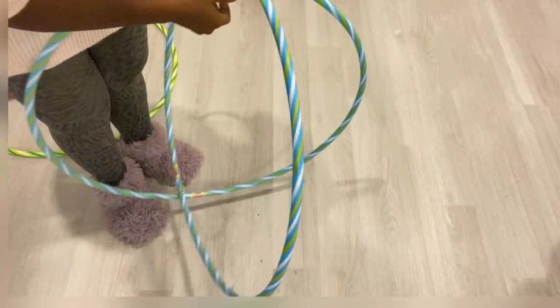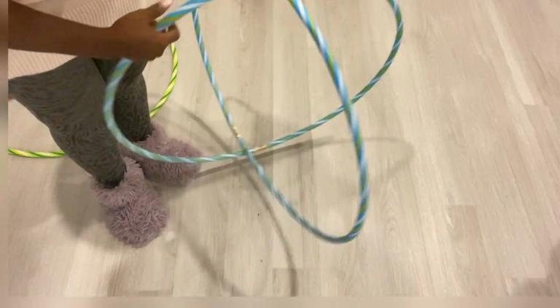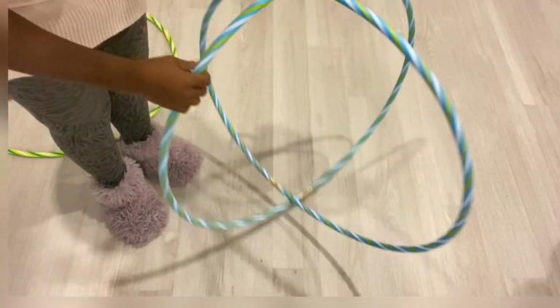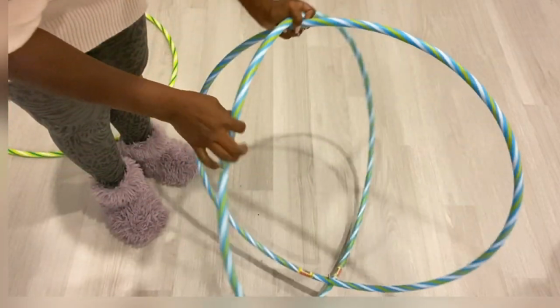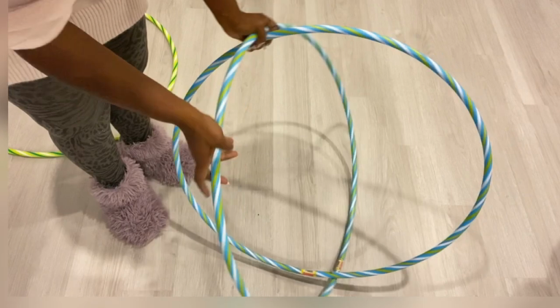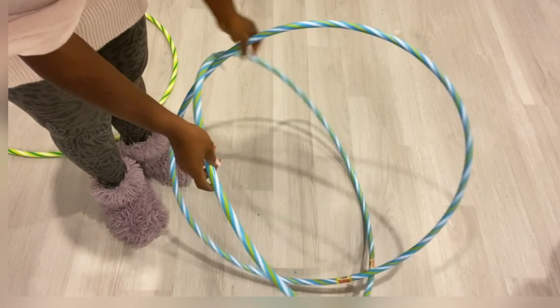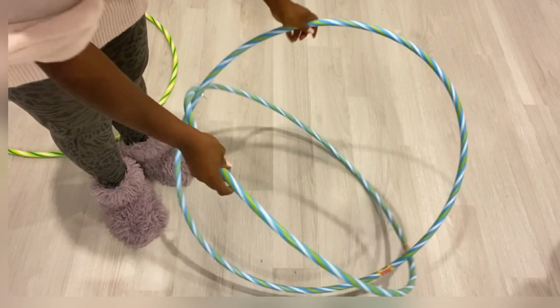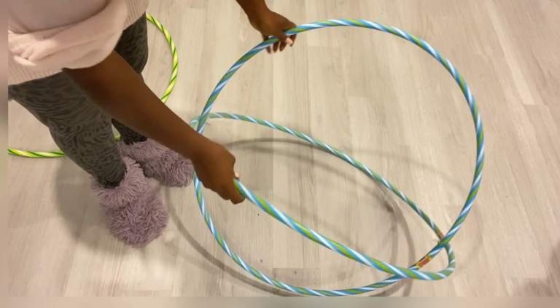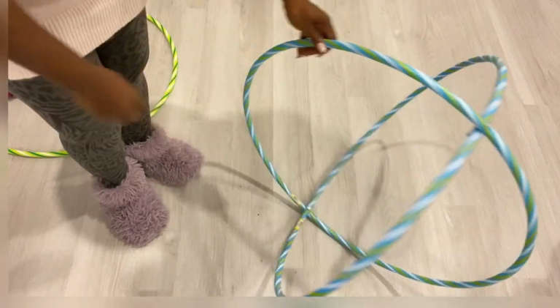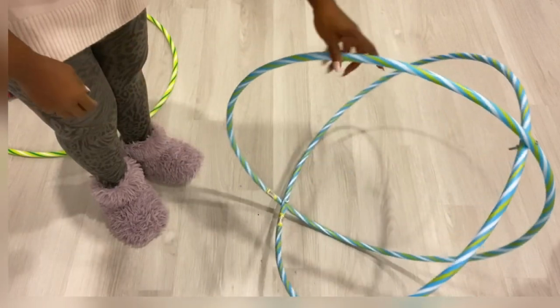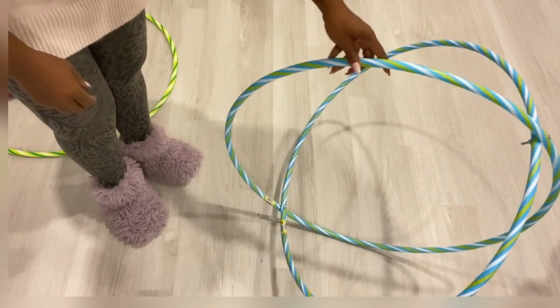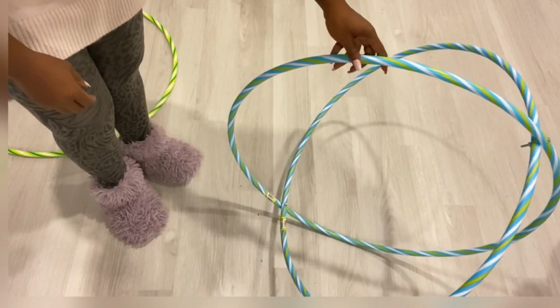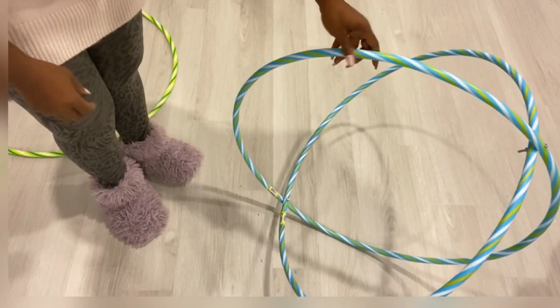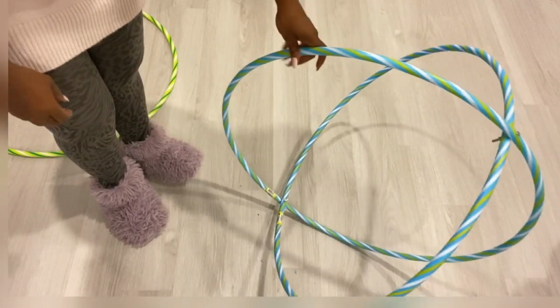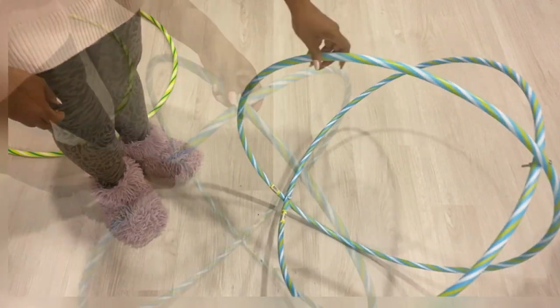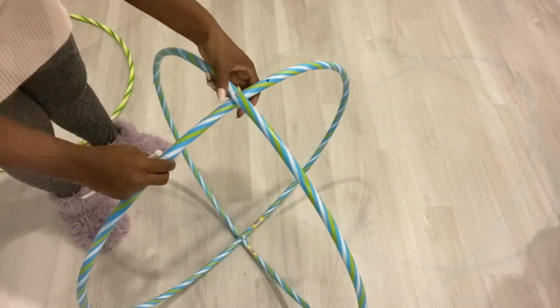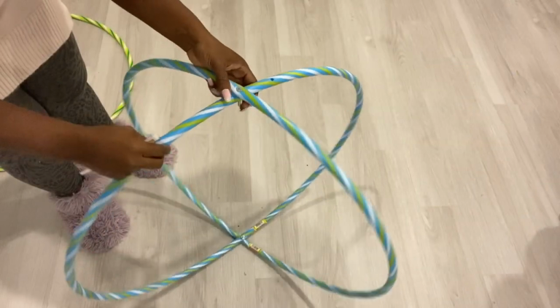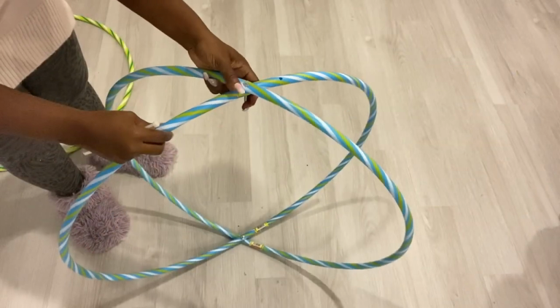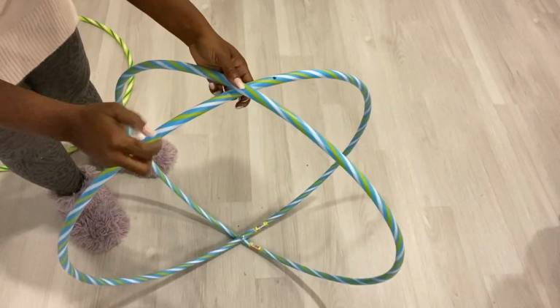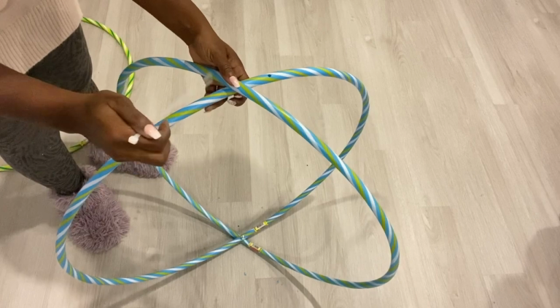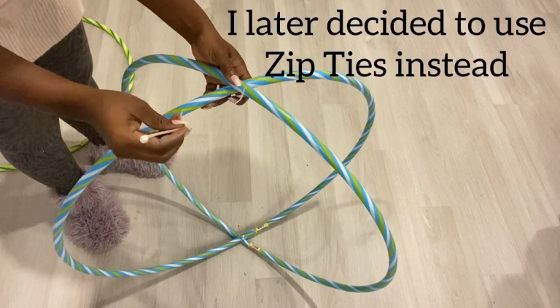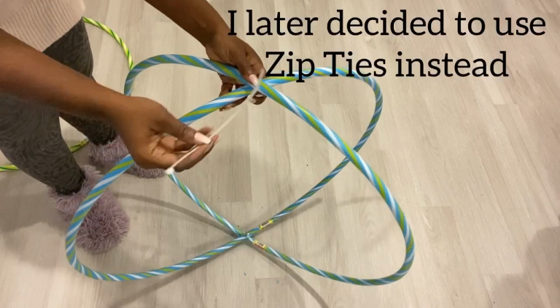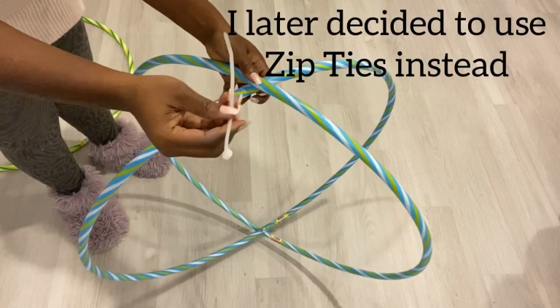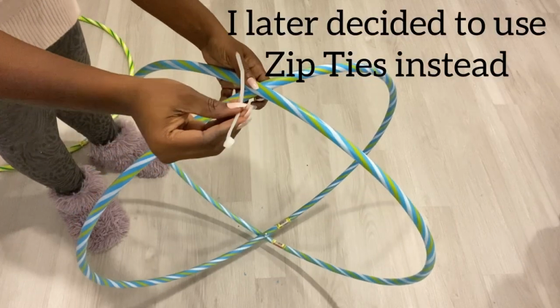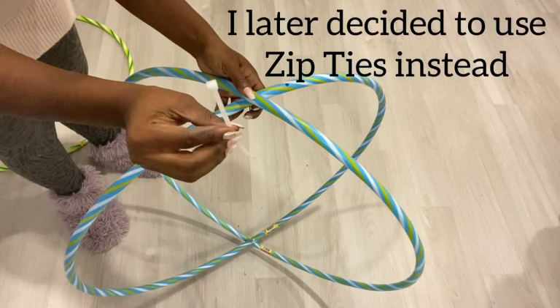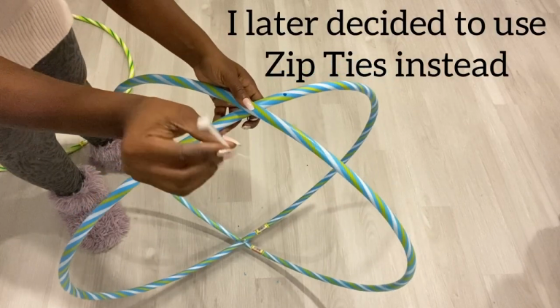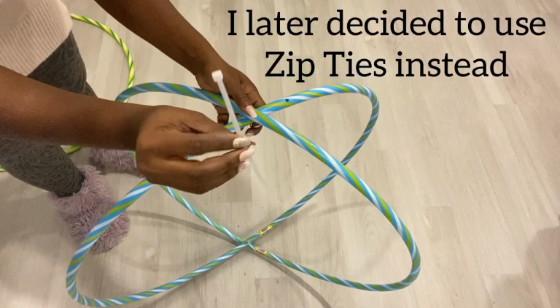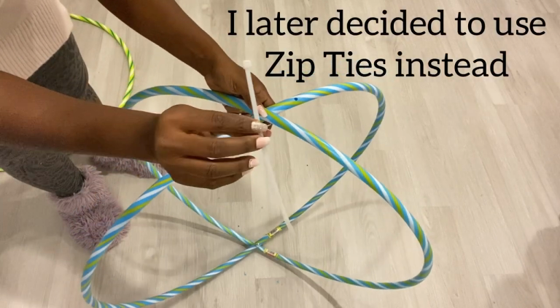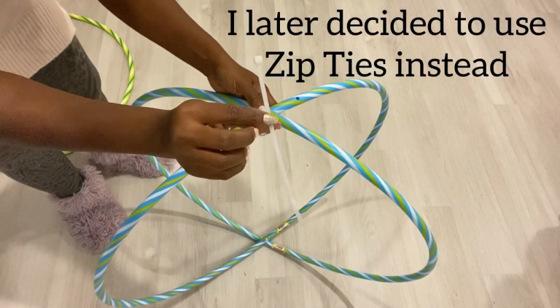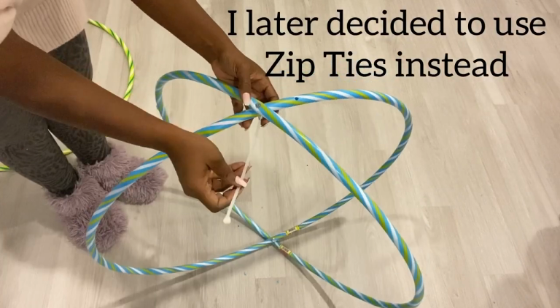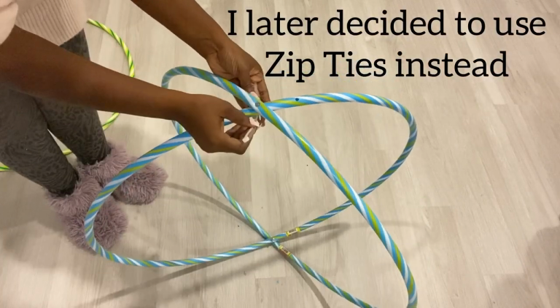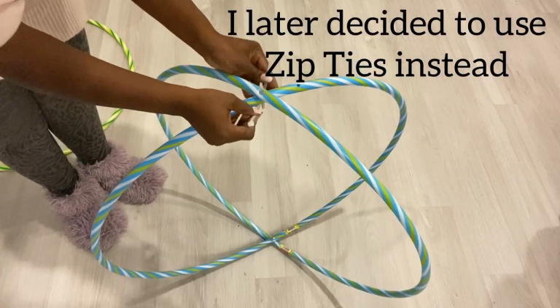This held the hoops together but not the shape — the shape is not staying the way I want it to be. So I'm going to be using zip ties and hopefully this is going to hold the shape in place.